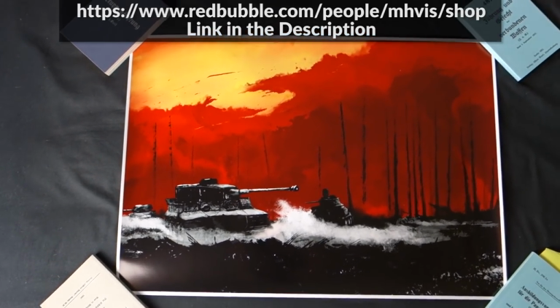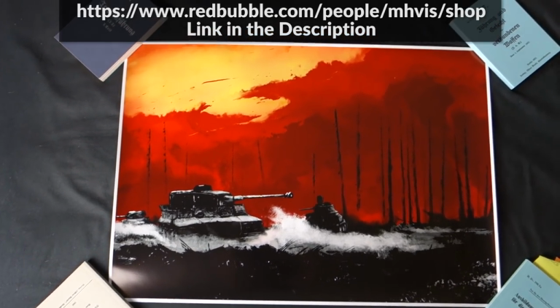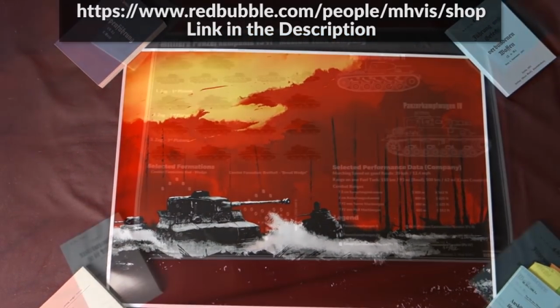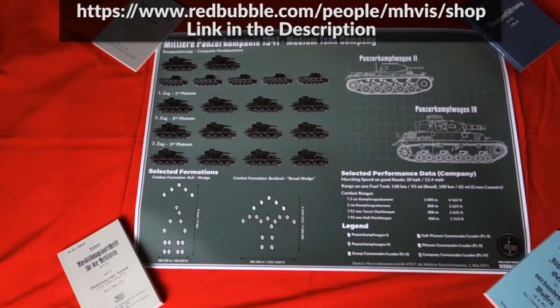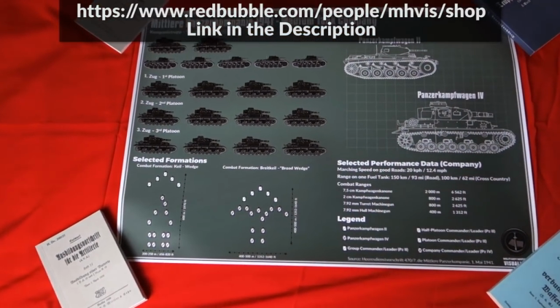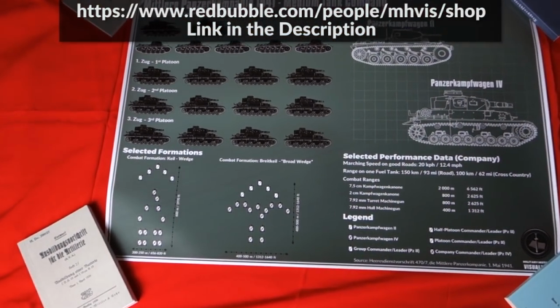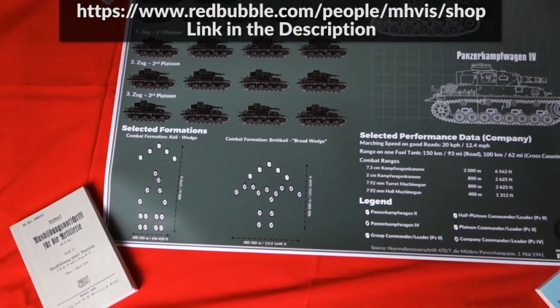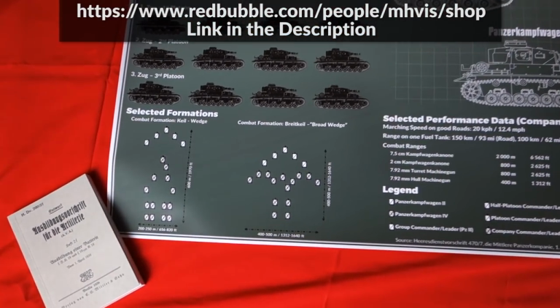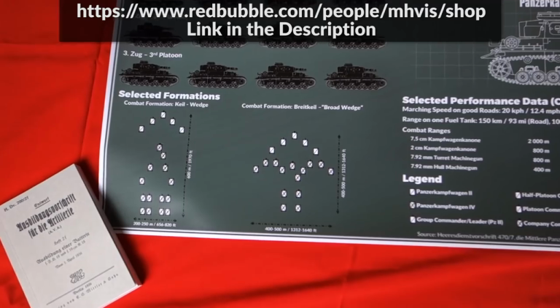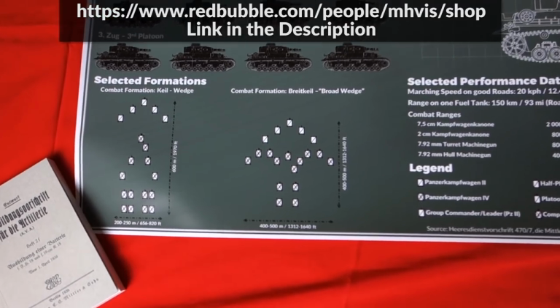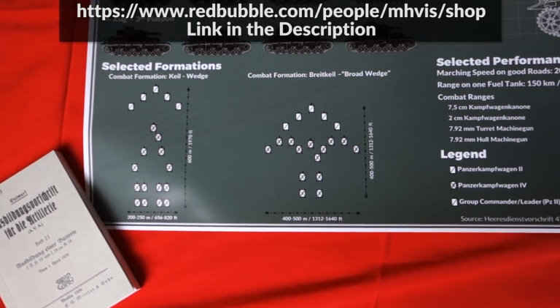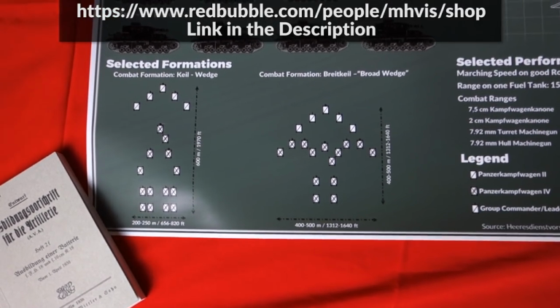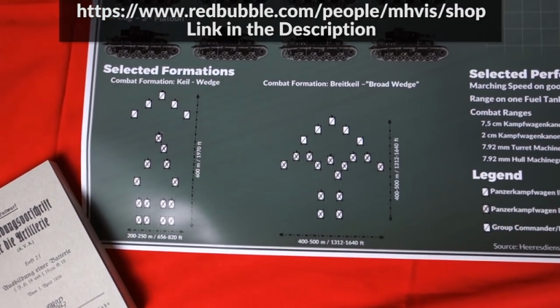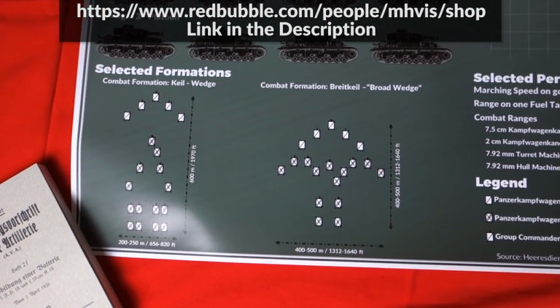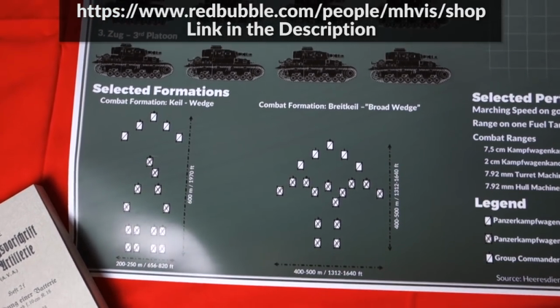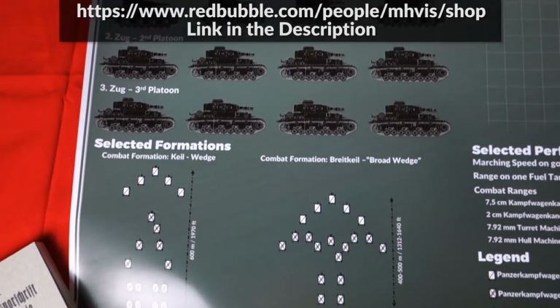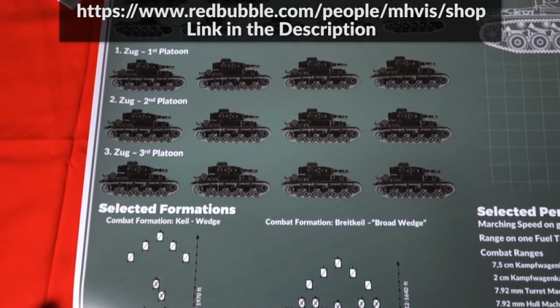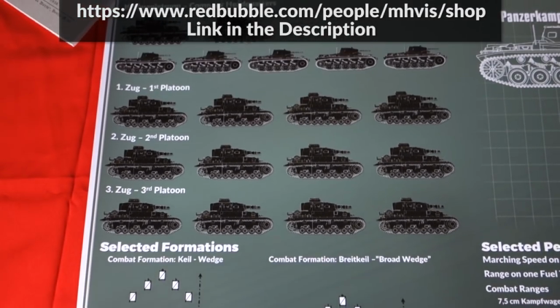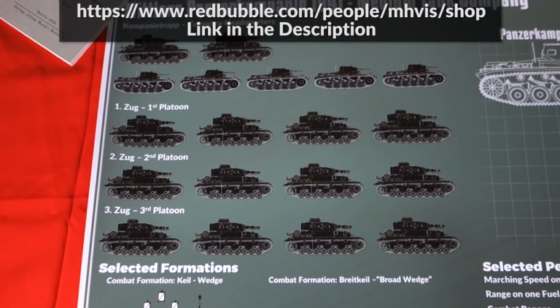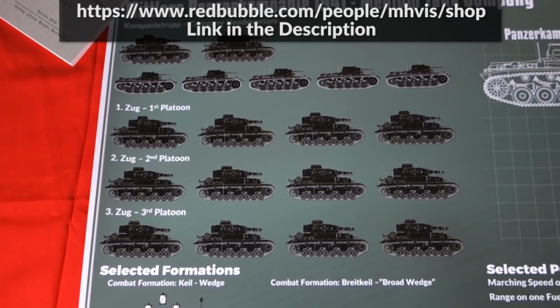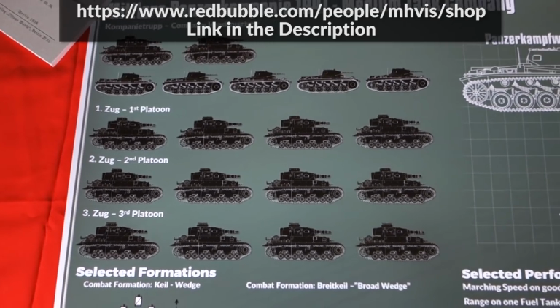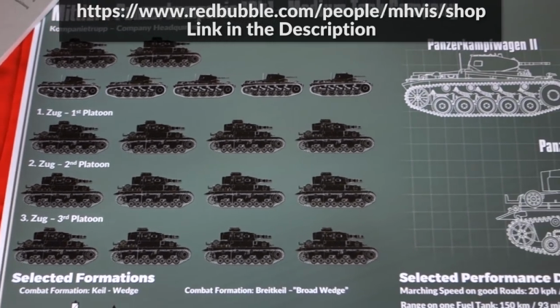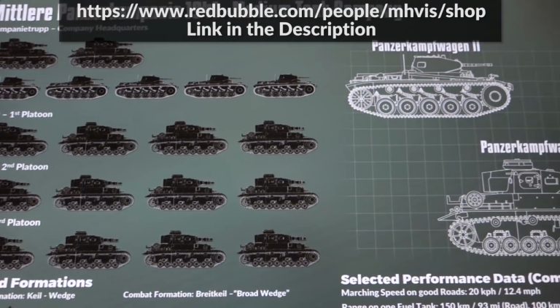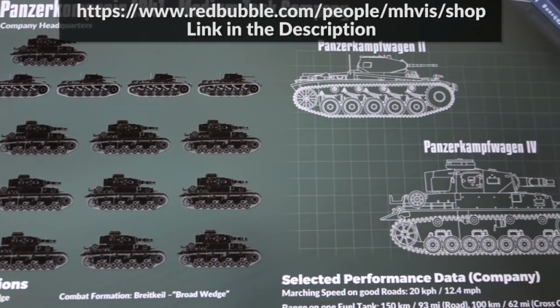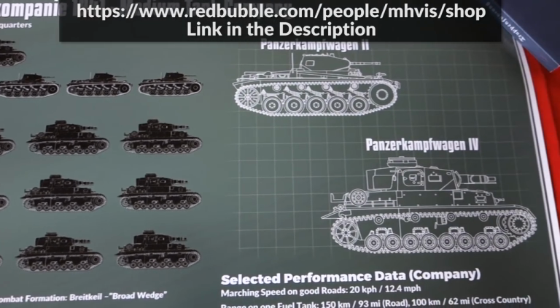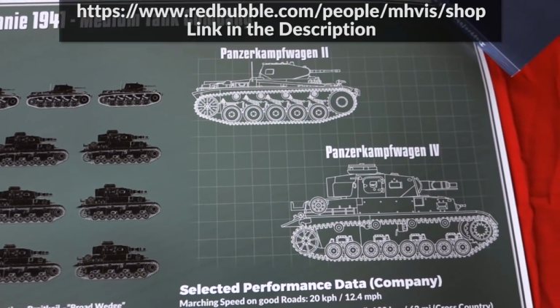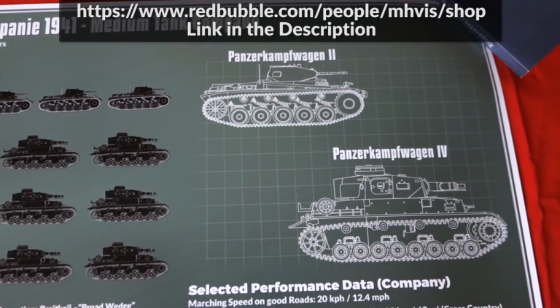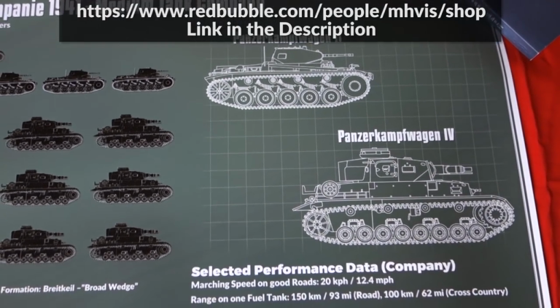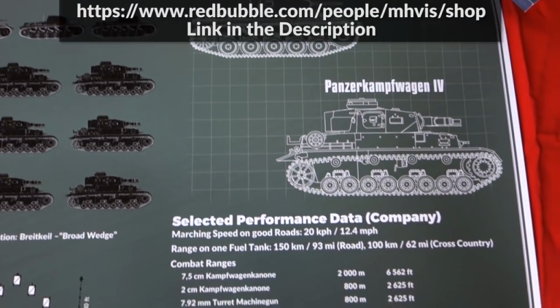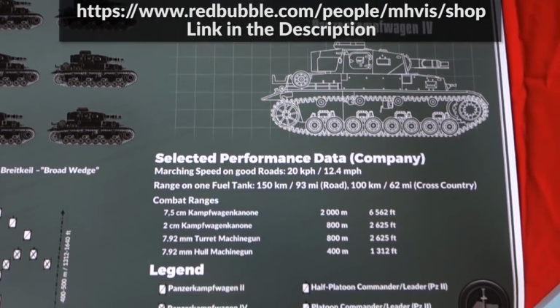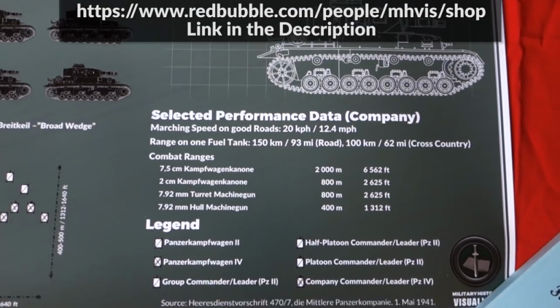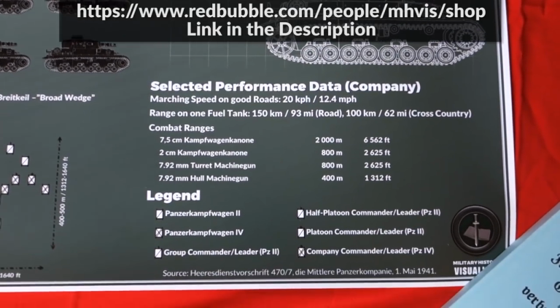And an old classic again — my first infographics — the Mittel der Panzerkampagne from 1941. How the platoons were set up, what tanks were used, and some selected performance data and the legend to the formations.